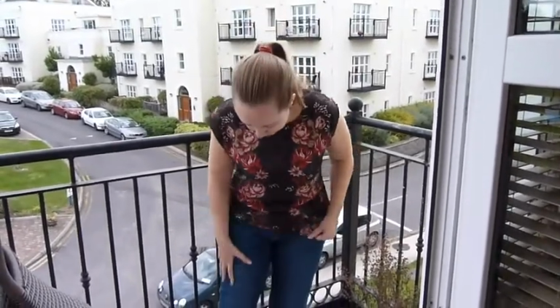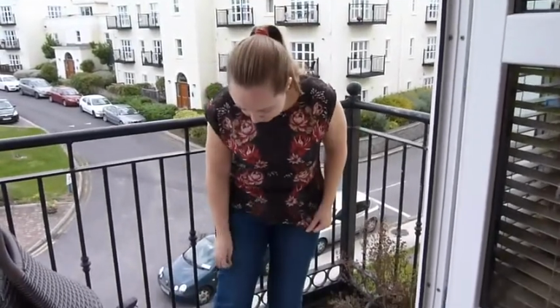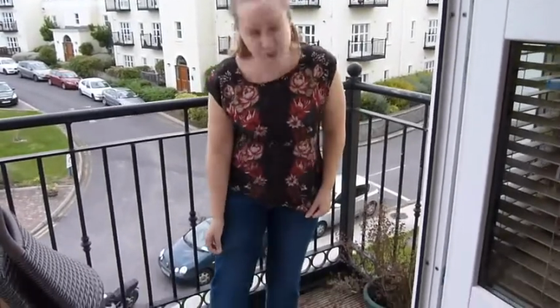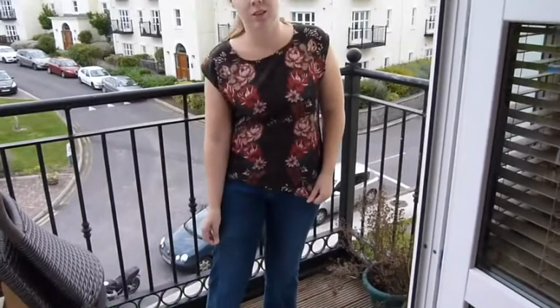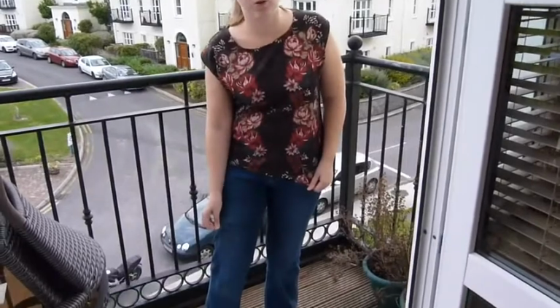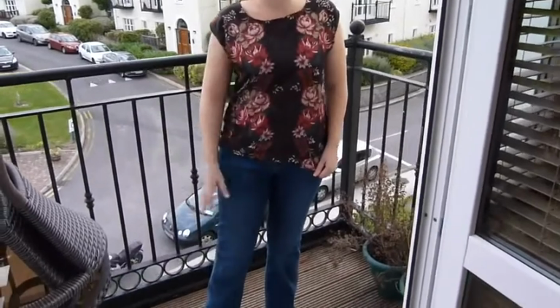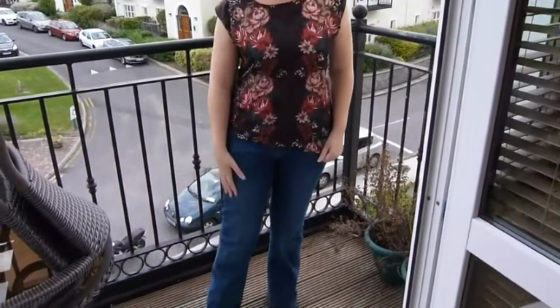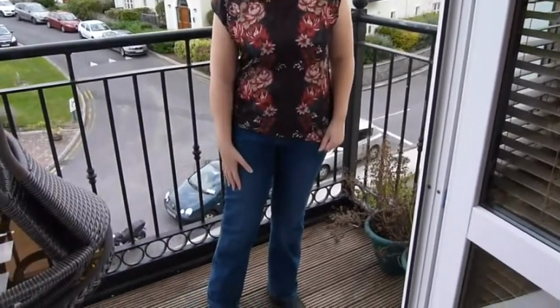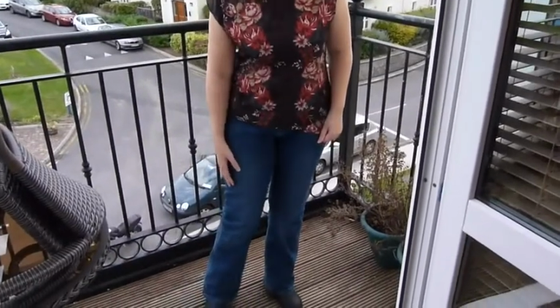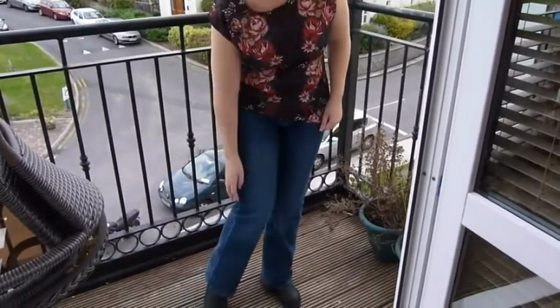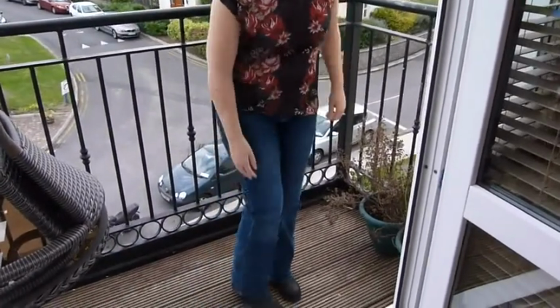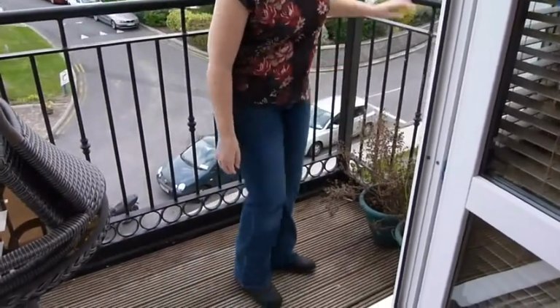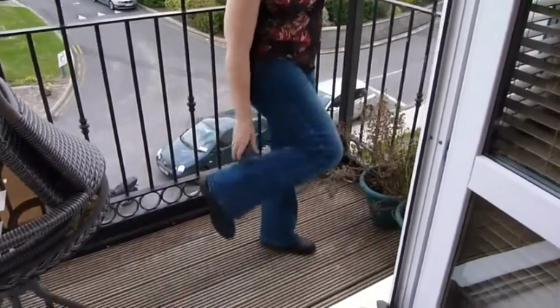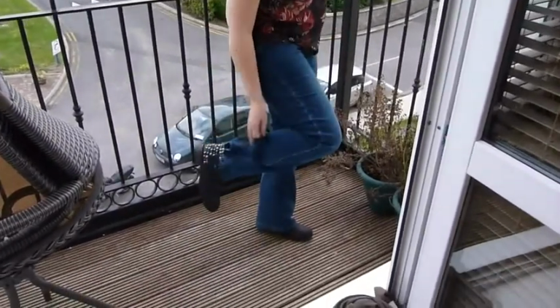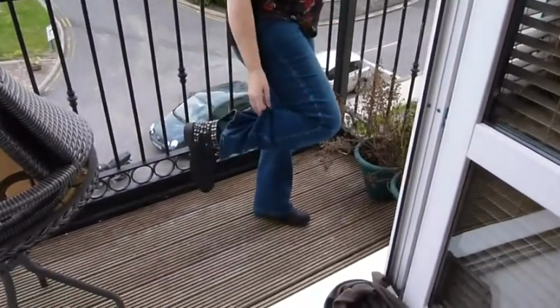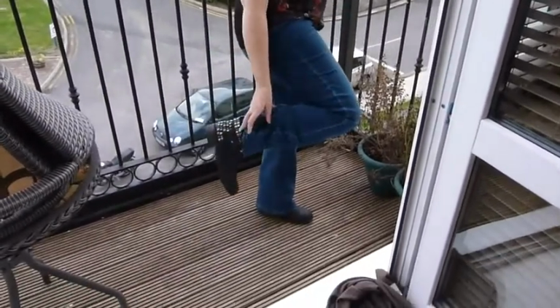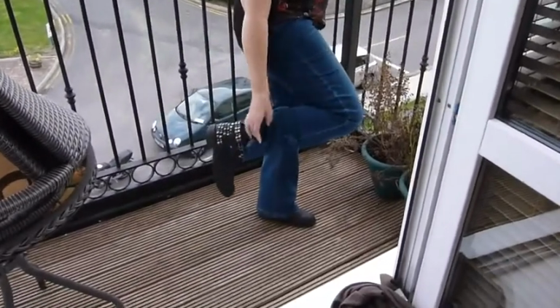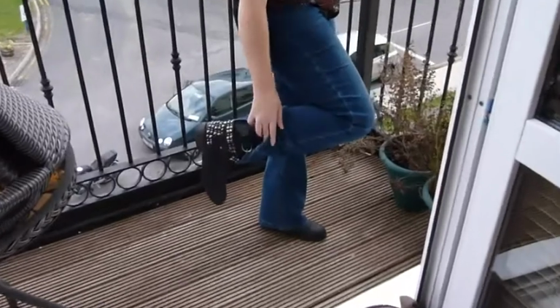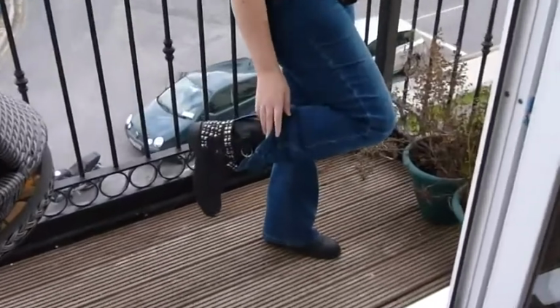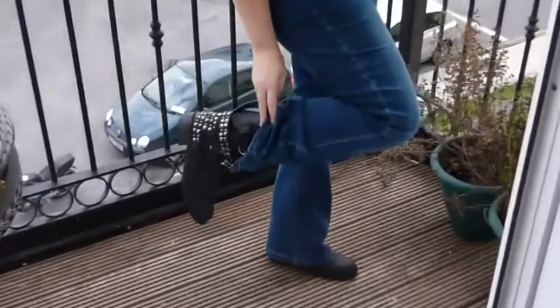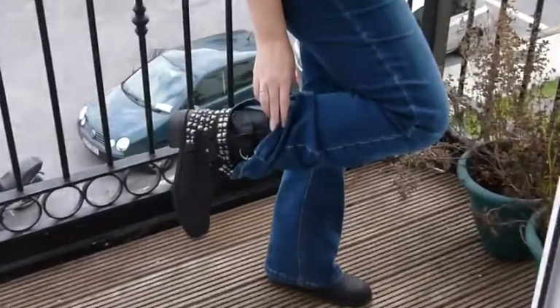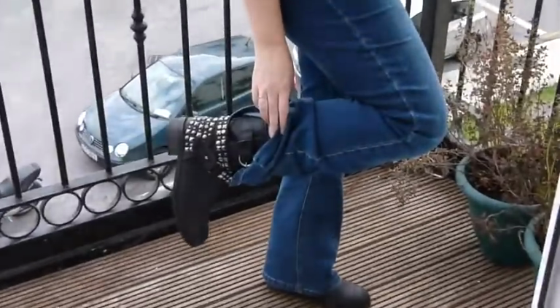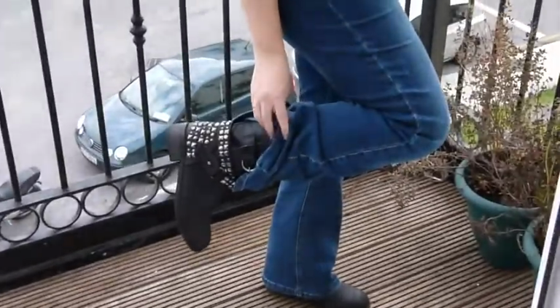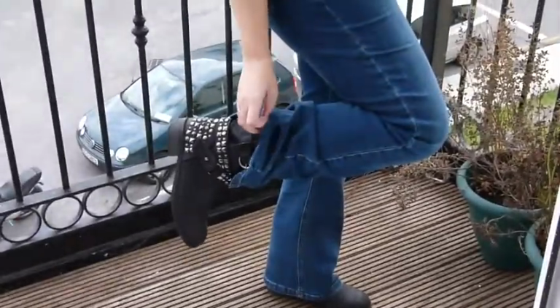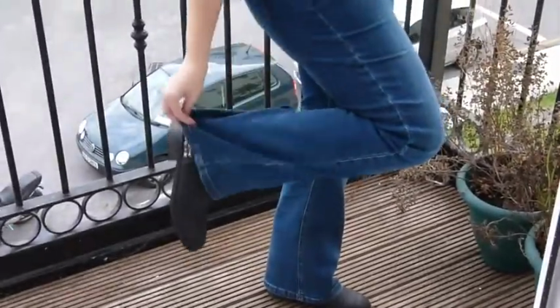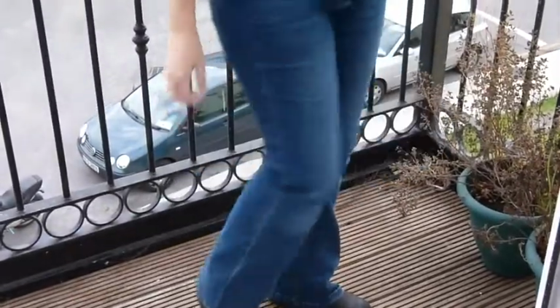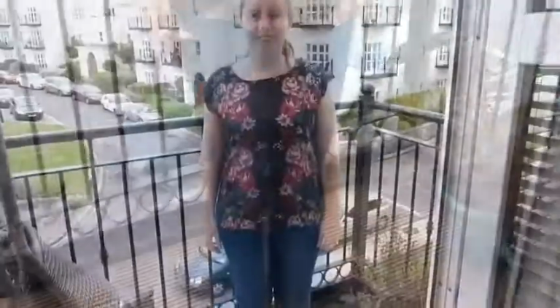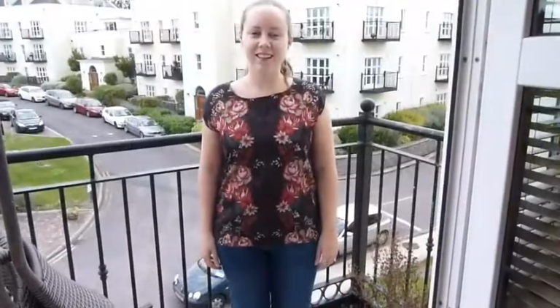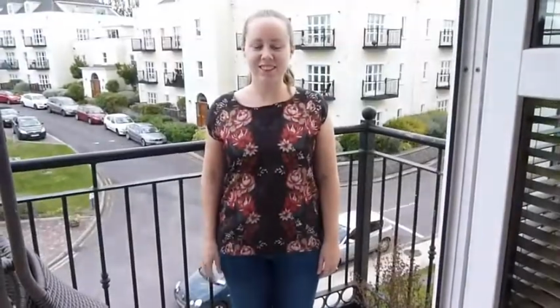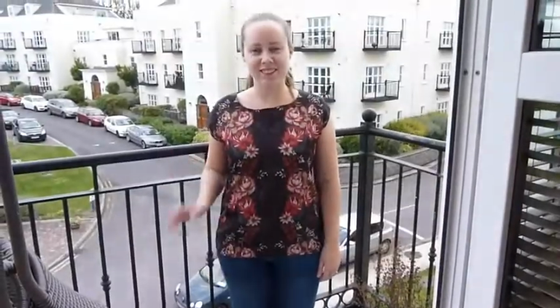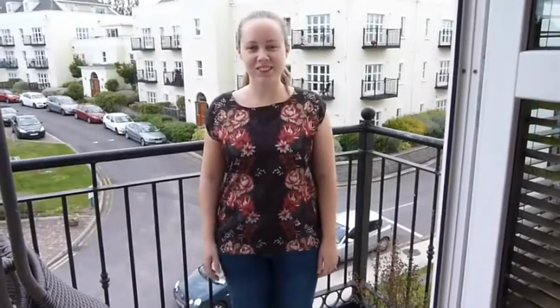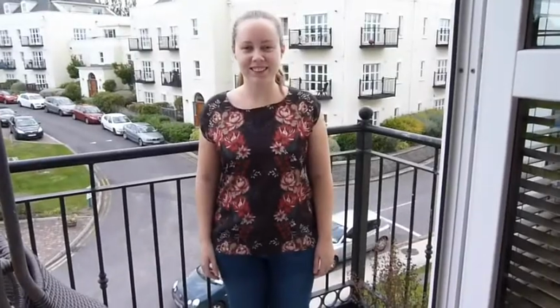My jeans are just jeans from Oasis that I got a couple of months ago, and then just my biker boots — I got those in New York last year in the Thanksgiving Day sales. And that's all, thanks for watching!